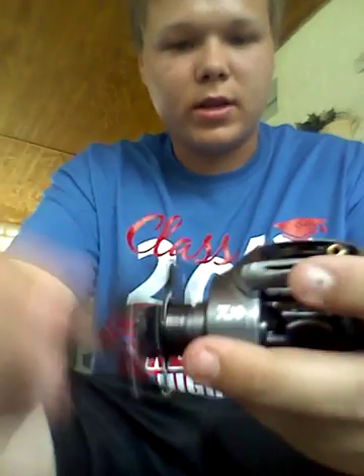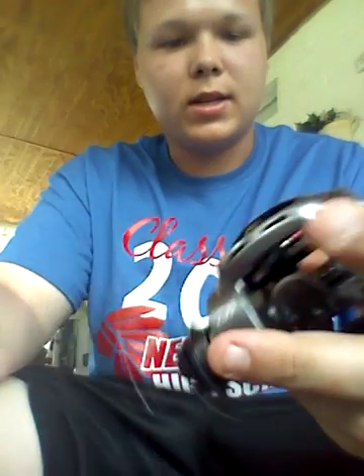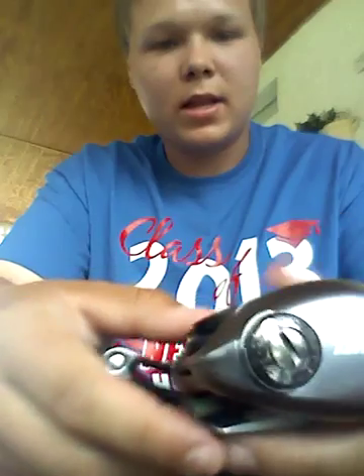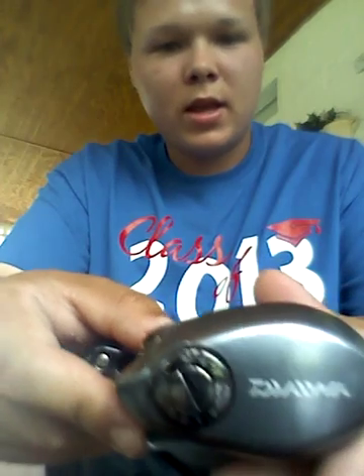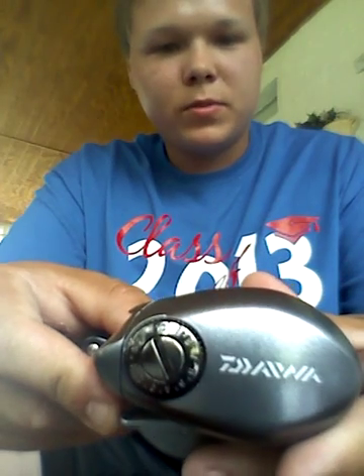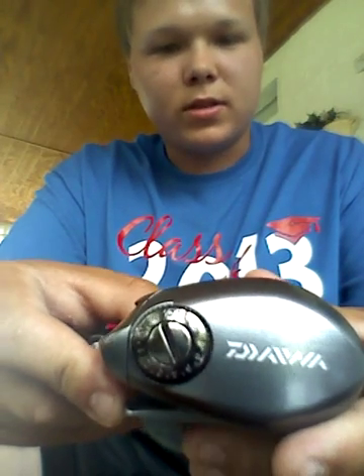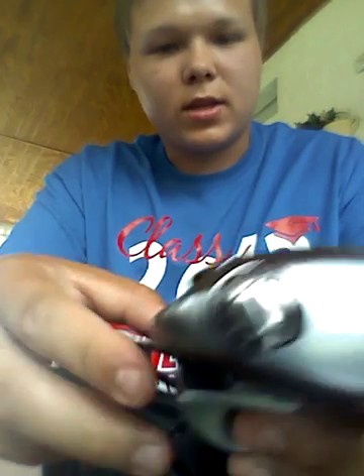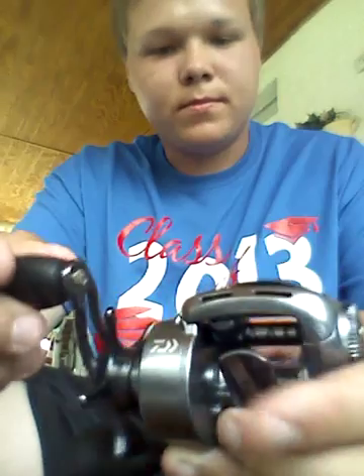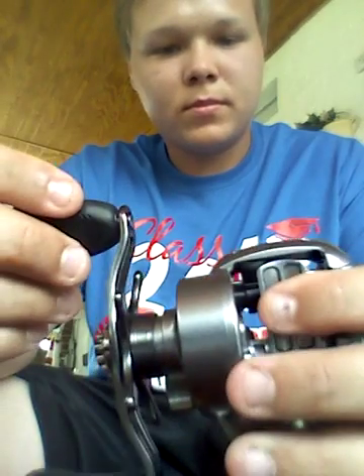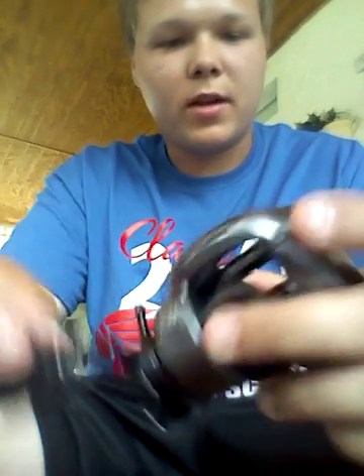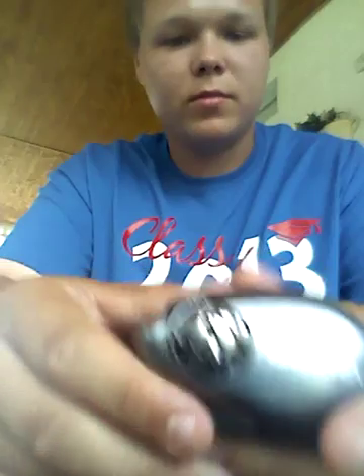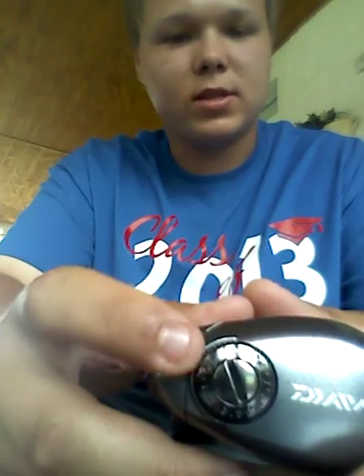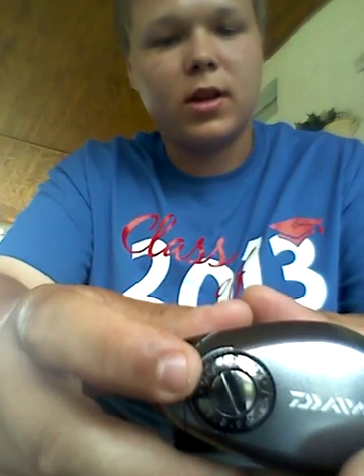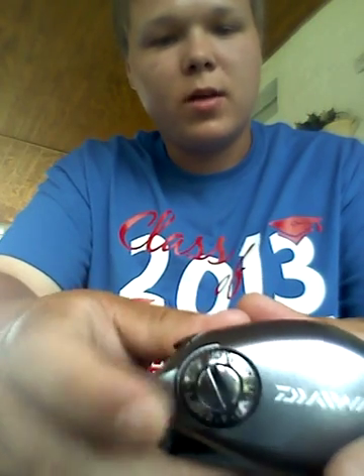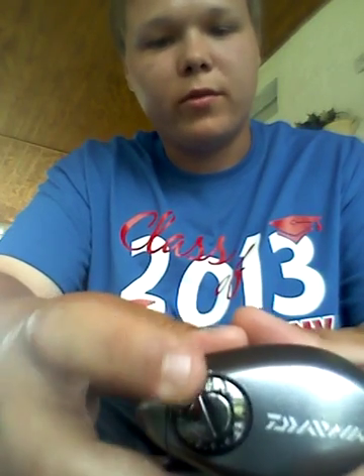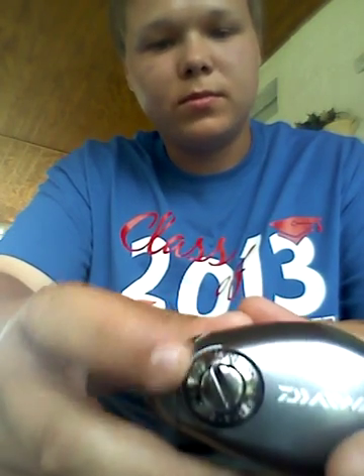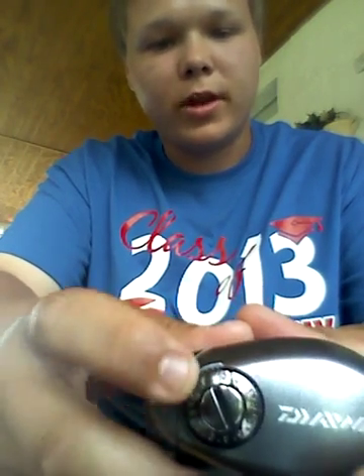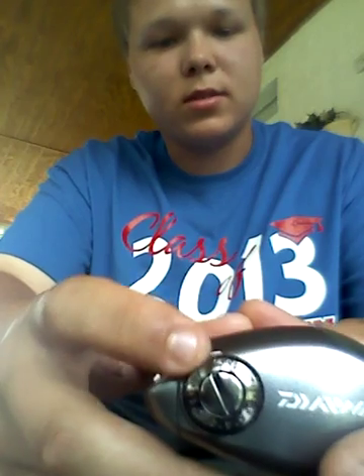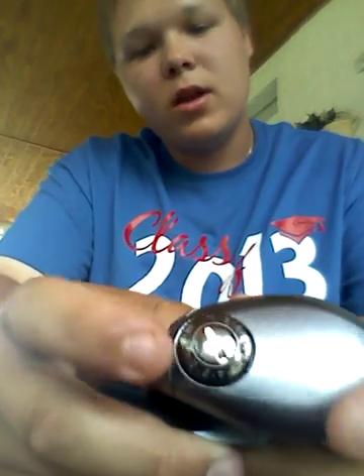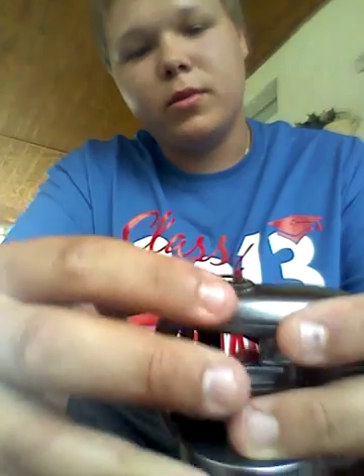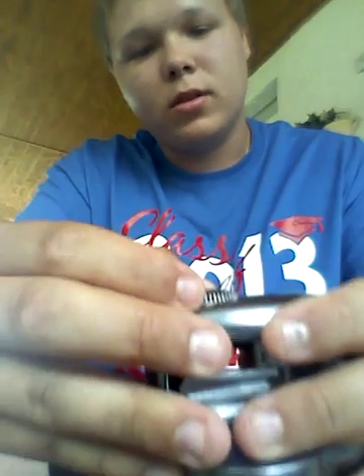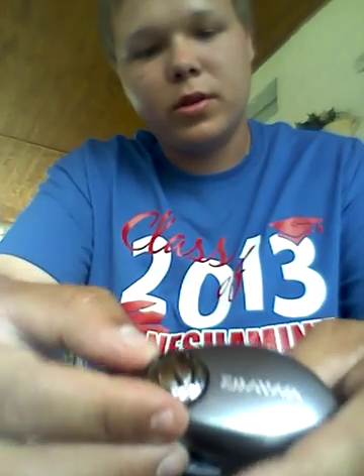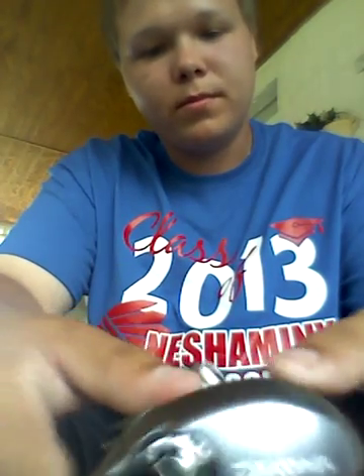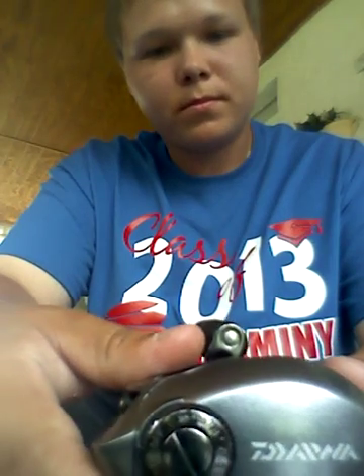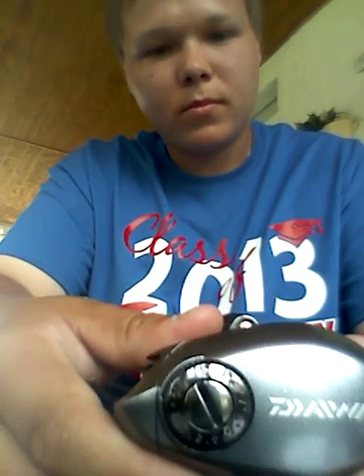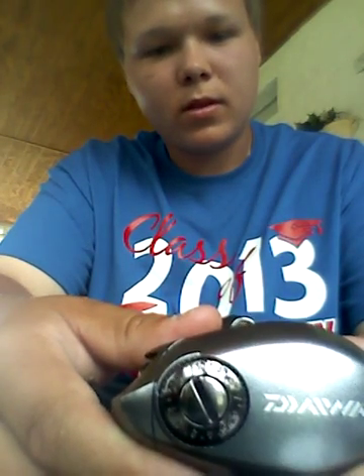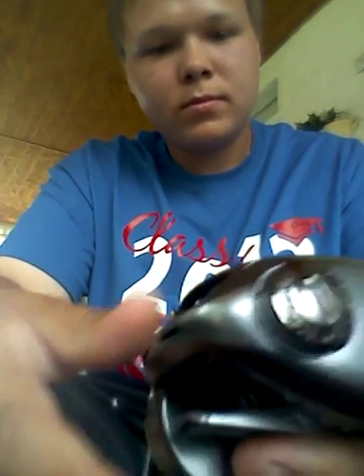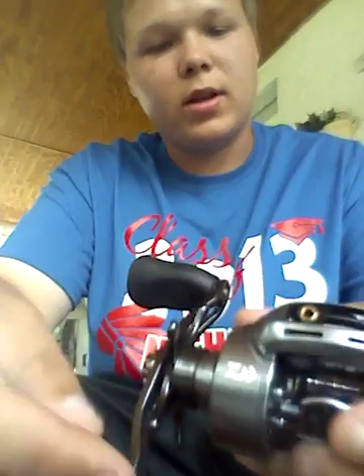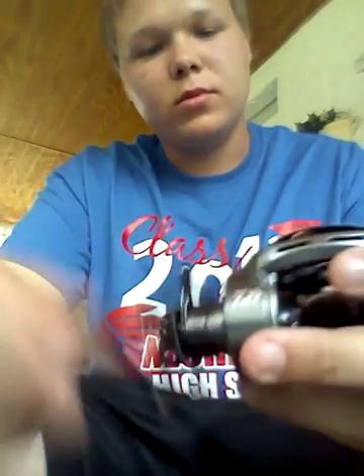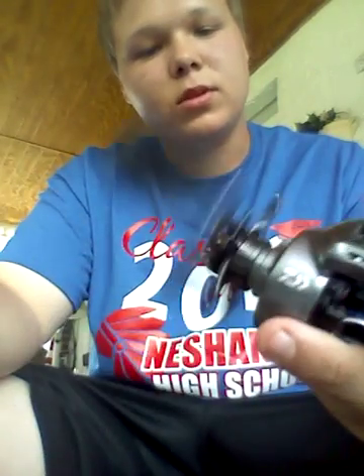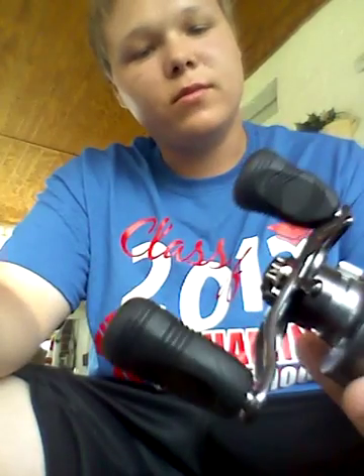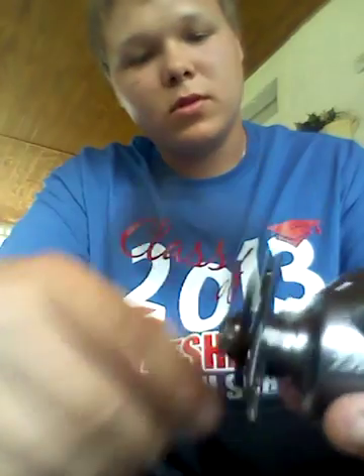$139.99 — it's a pretty good deal compared to the Daiwa. It's got a really good braking system, the Daiwa Magforce braking system. They're pretty good, by a lot of people who've used the Daiwa, of course.